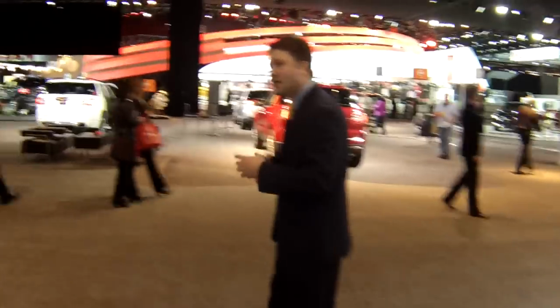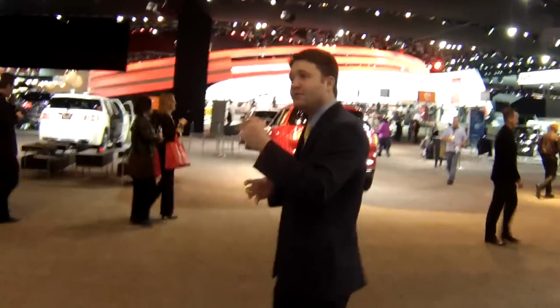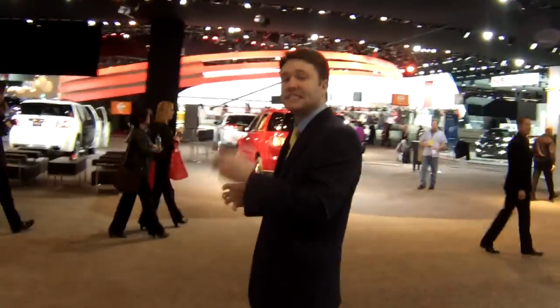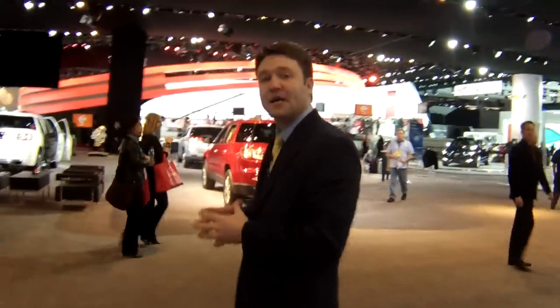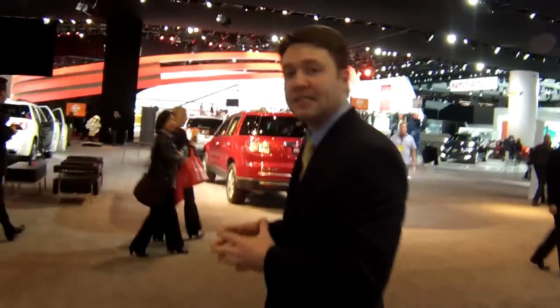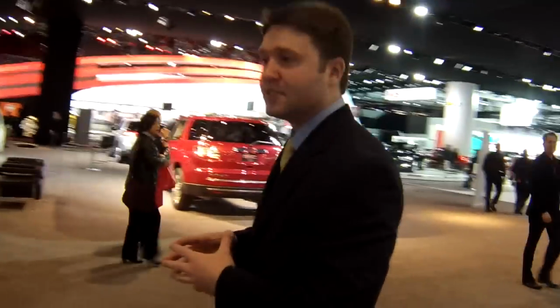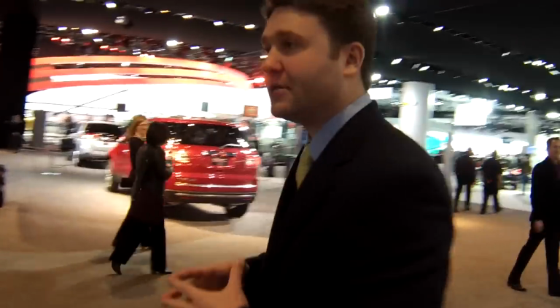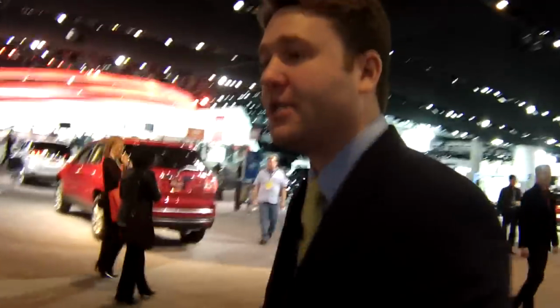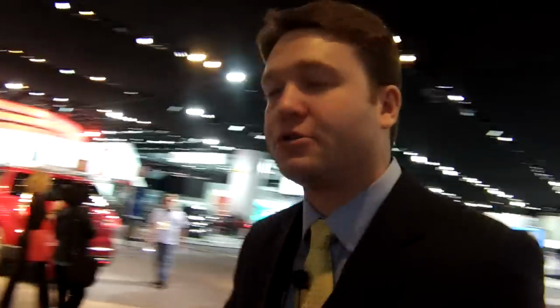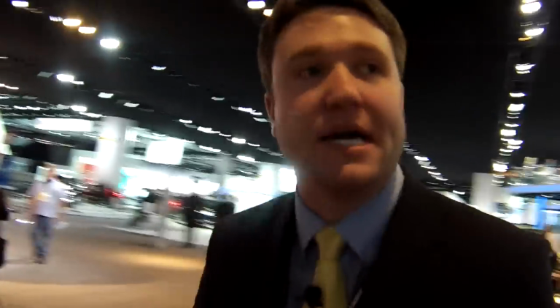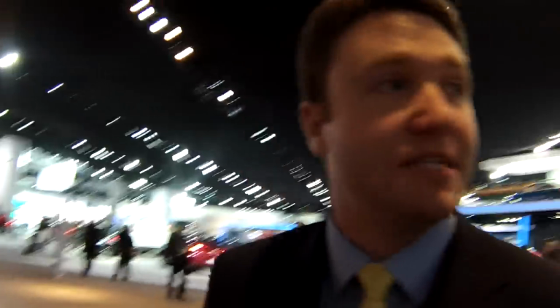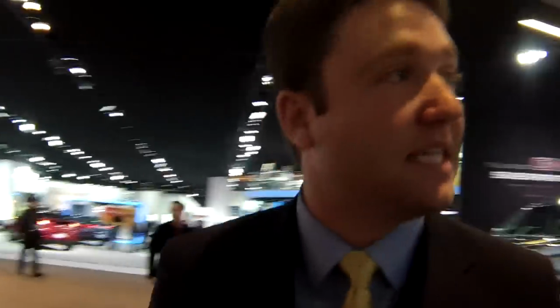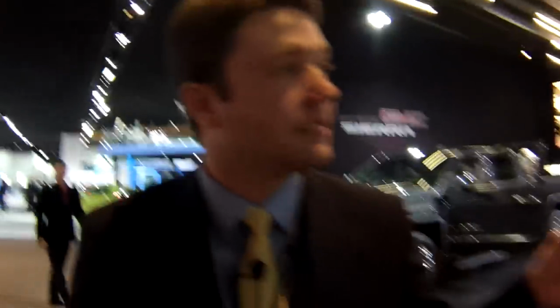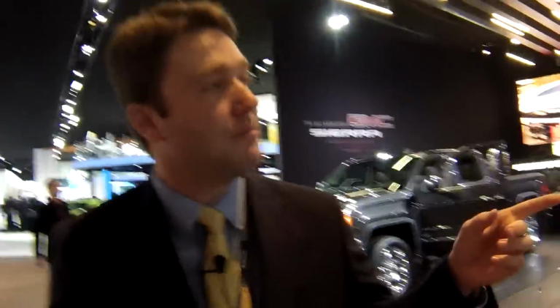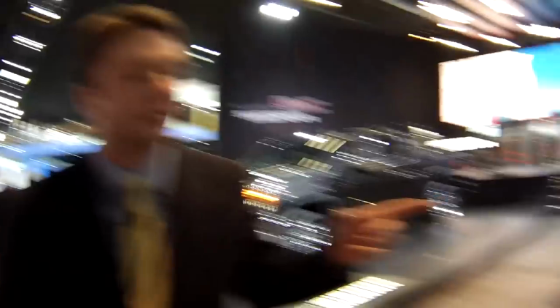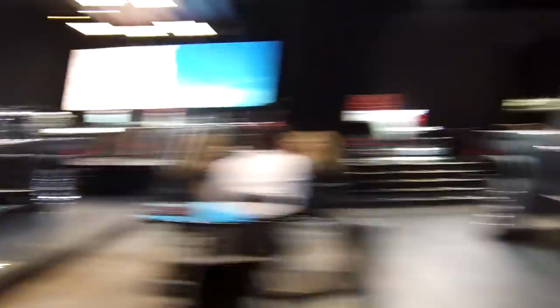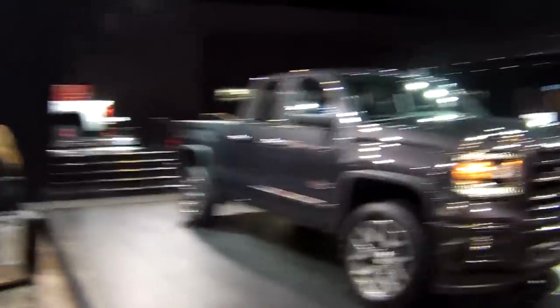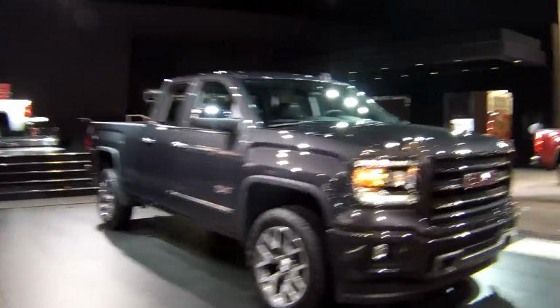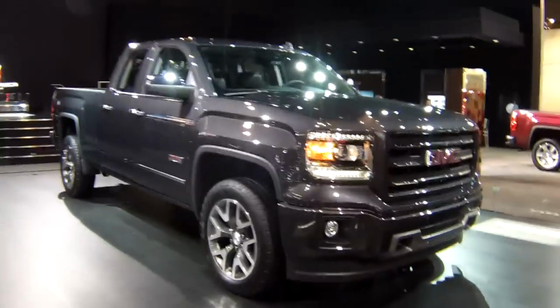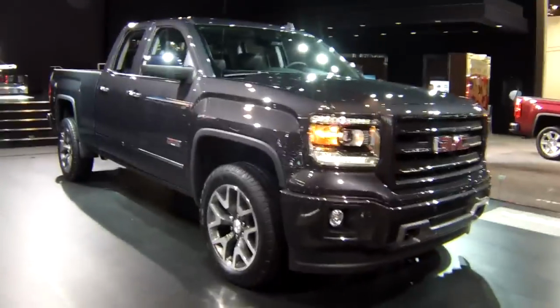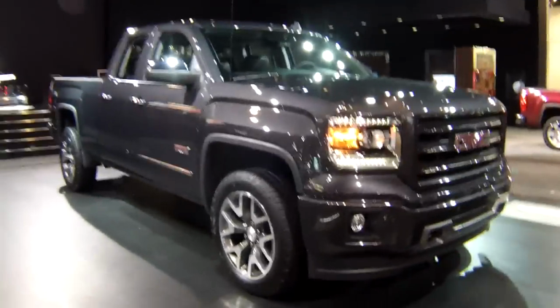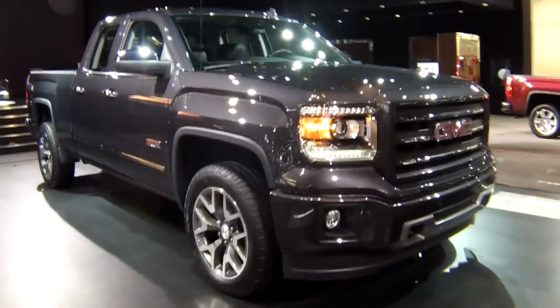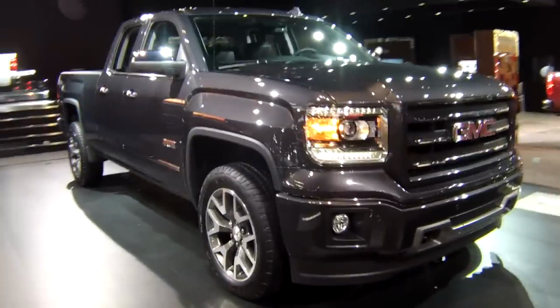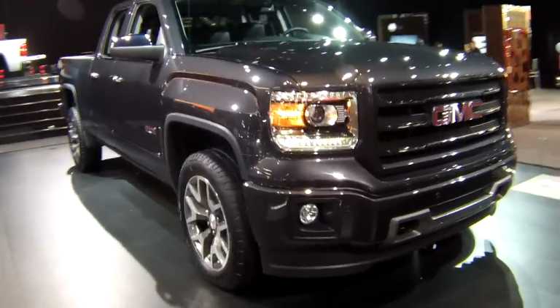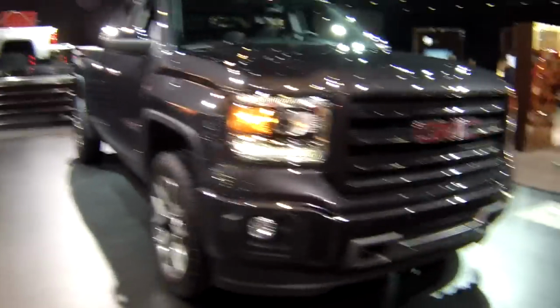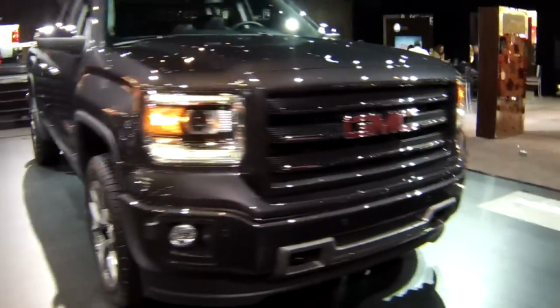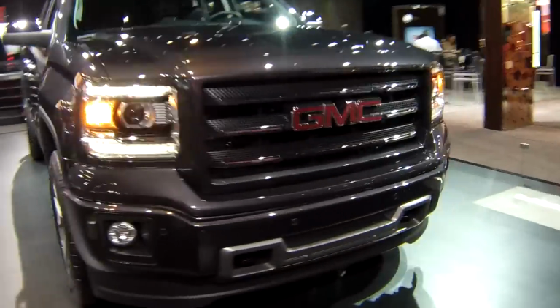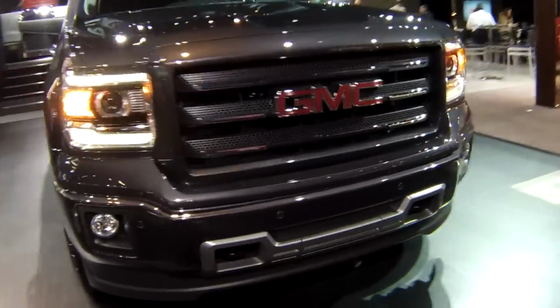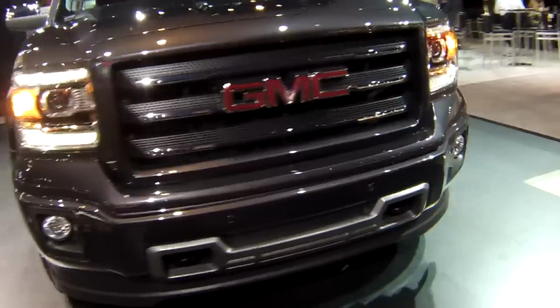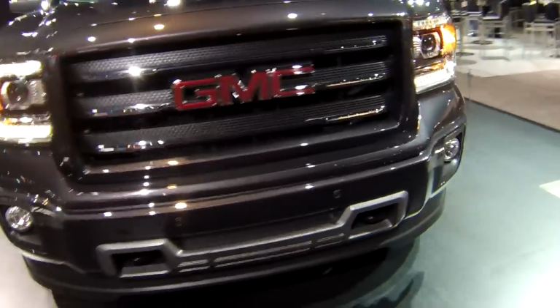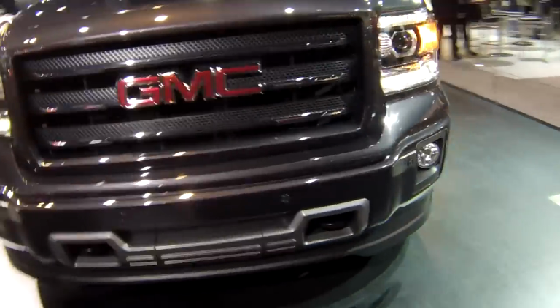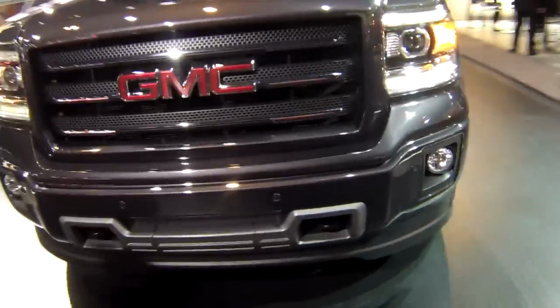Even the extended cab models — now this is a bigger change for truck buyers — even the extended cab models now have external door handles. So easier entry and exit there for sure.